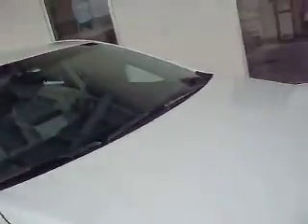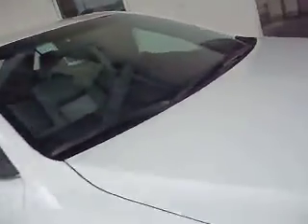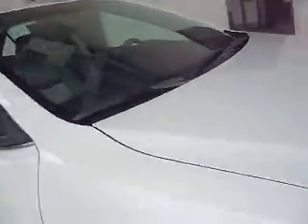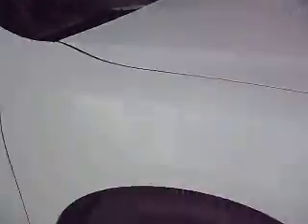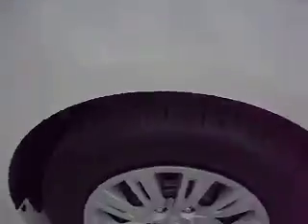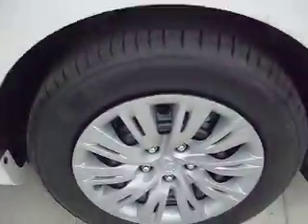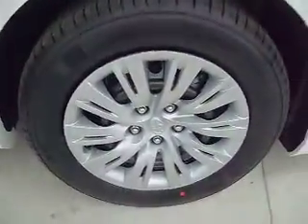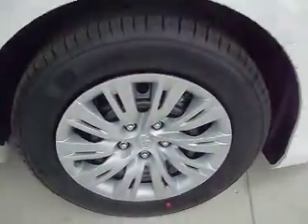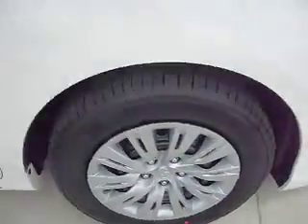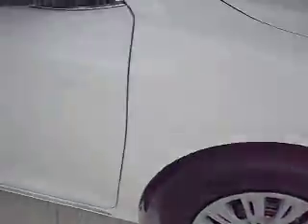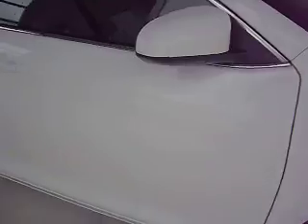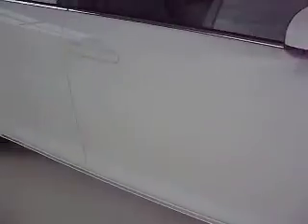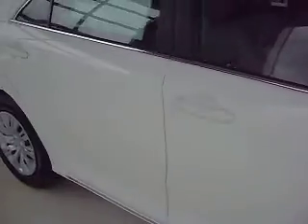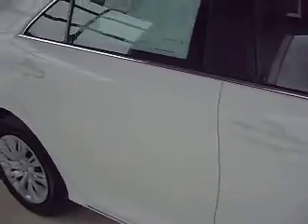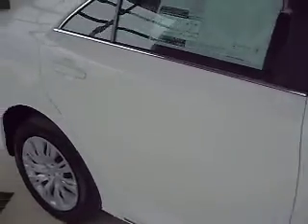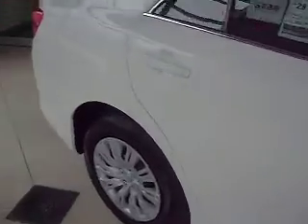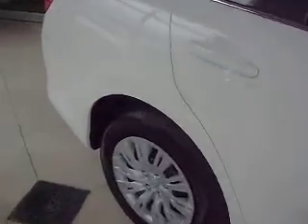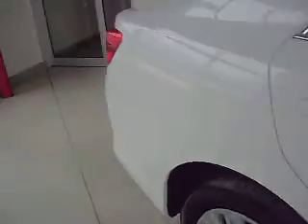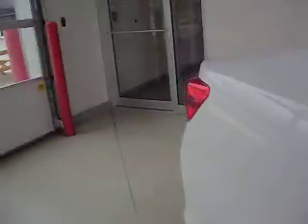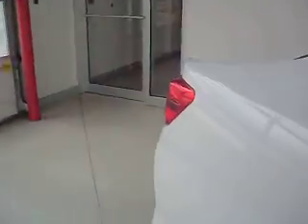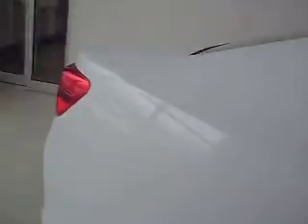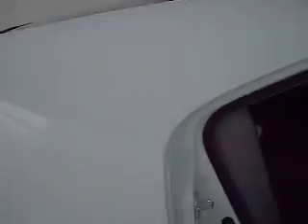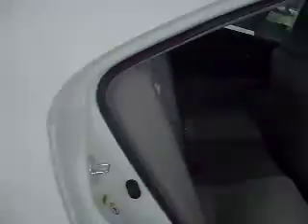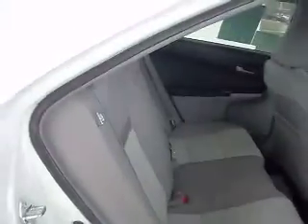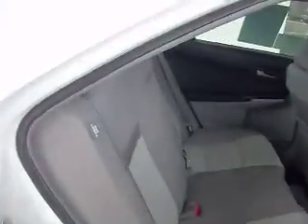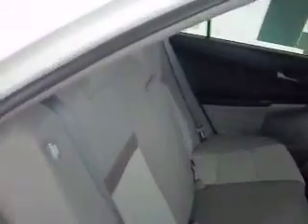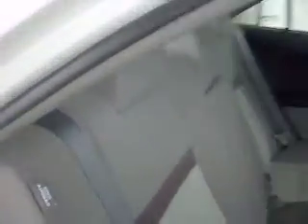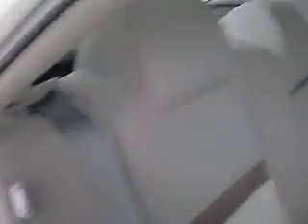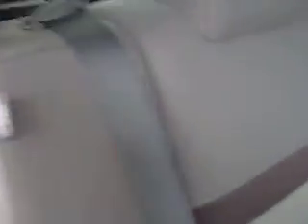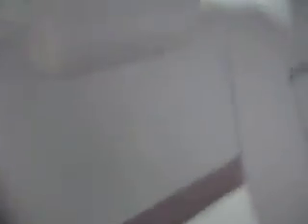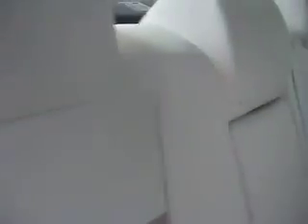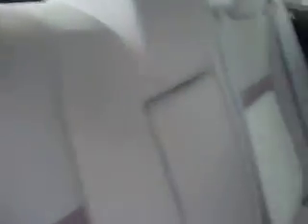It comes with 16 inch wheel covers with Michelin tires. It has remote keyless entry. It comes with a gray cloth interior with accents.